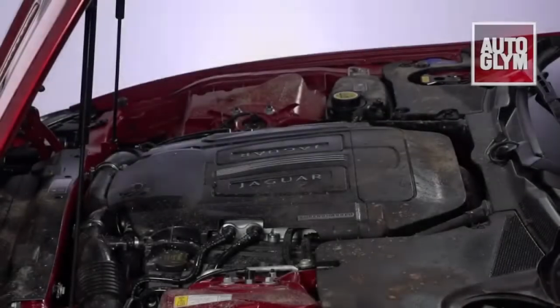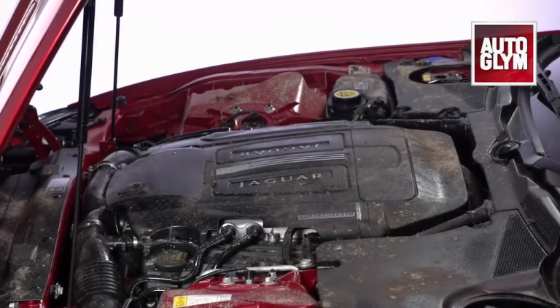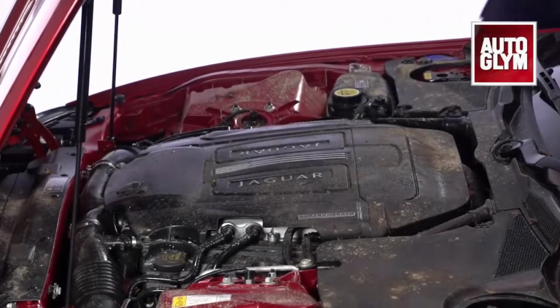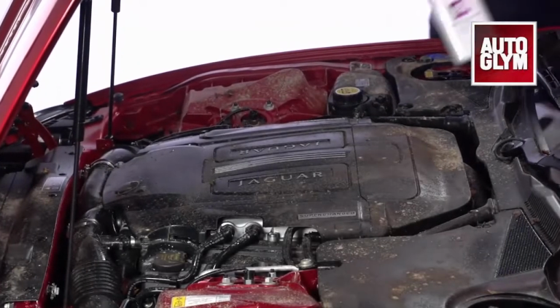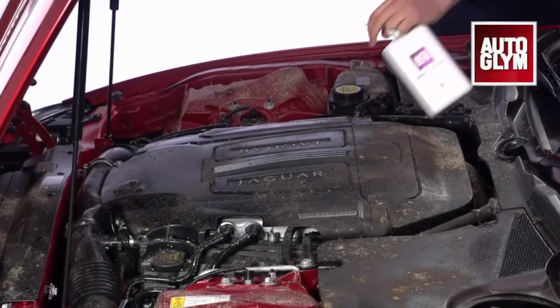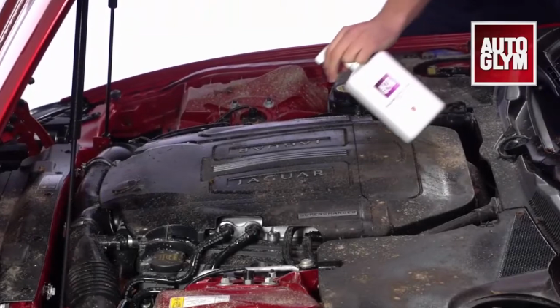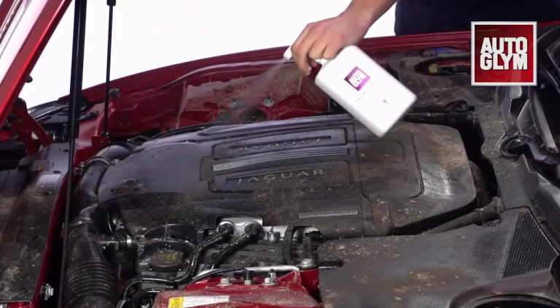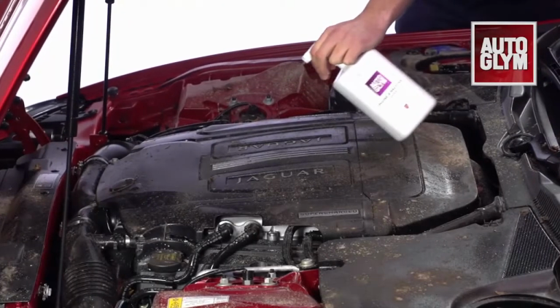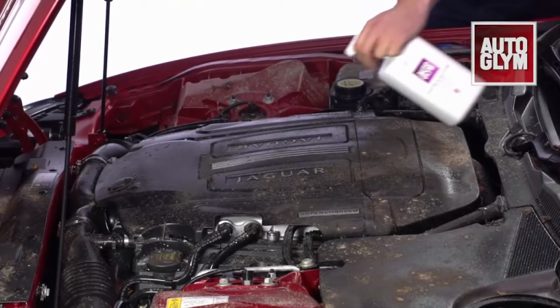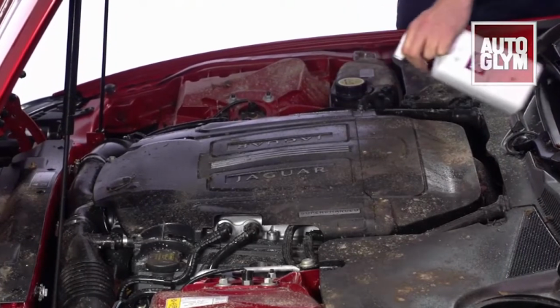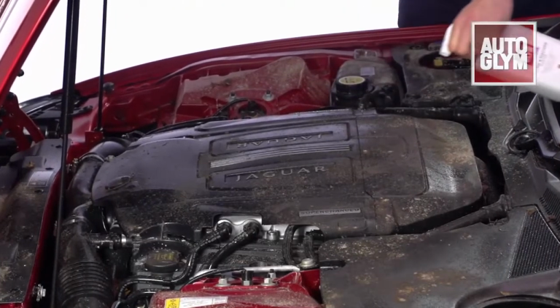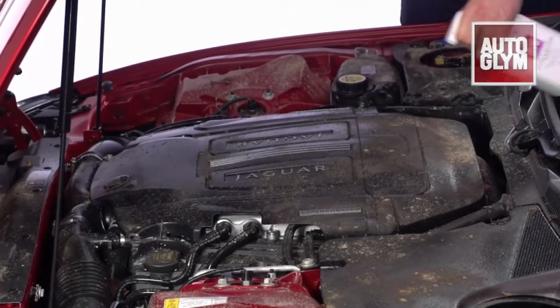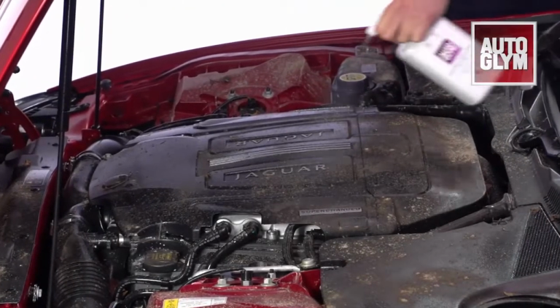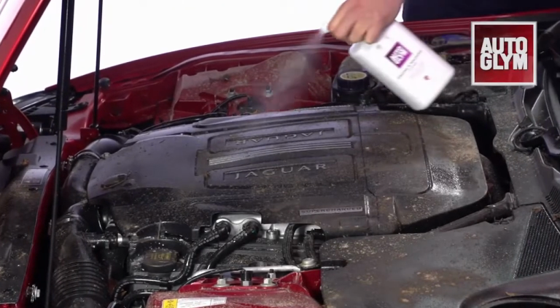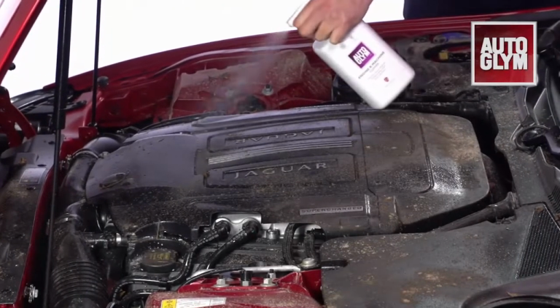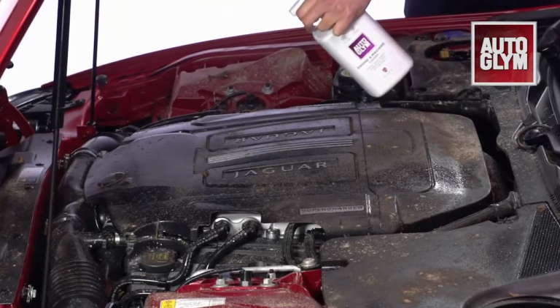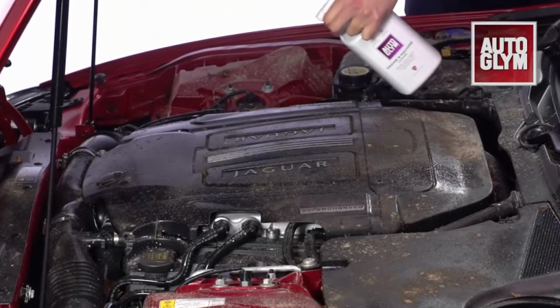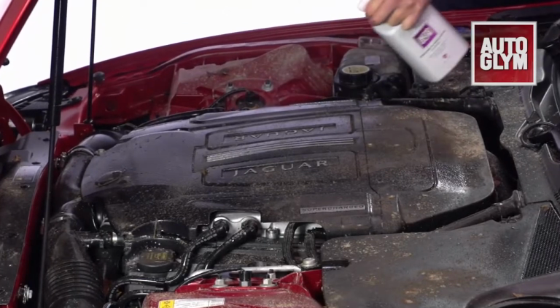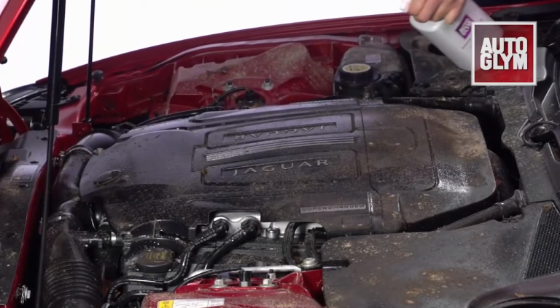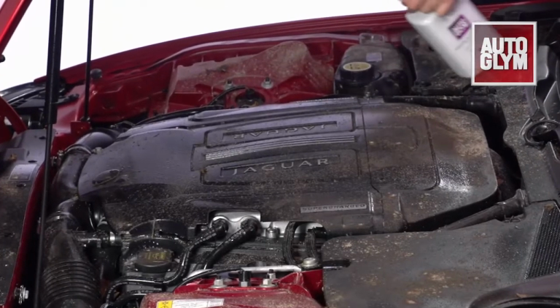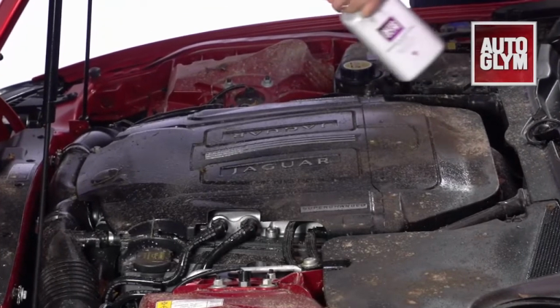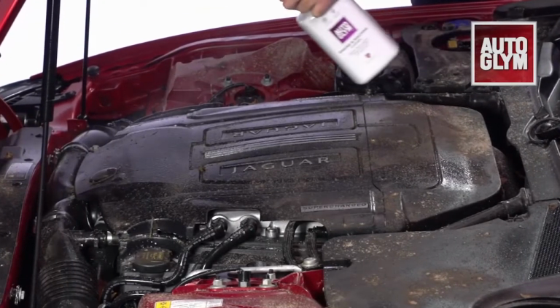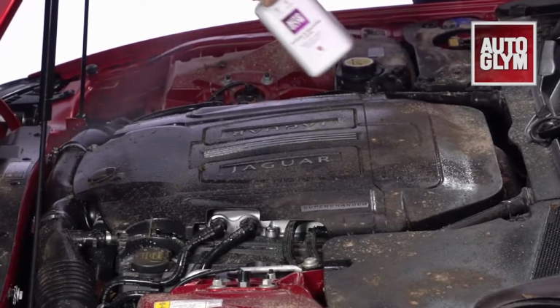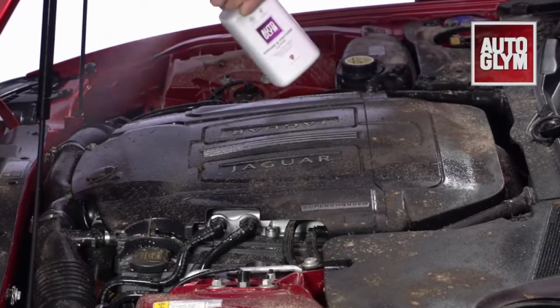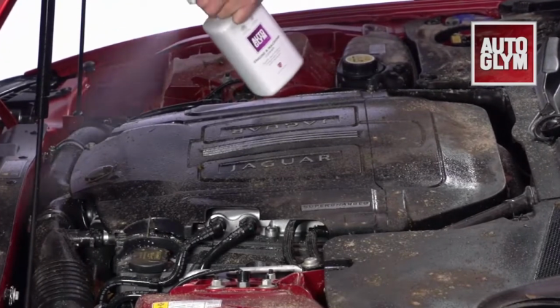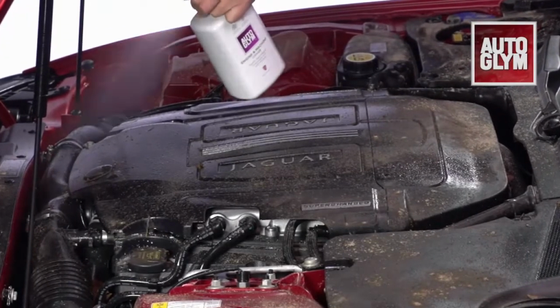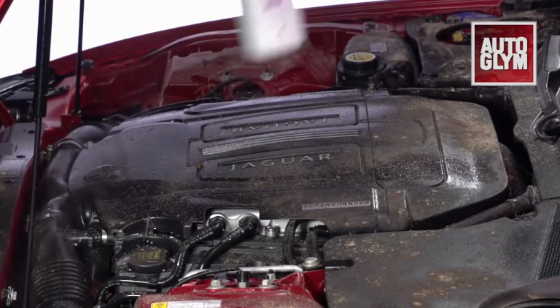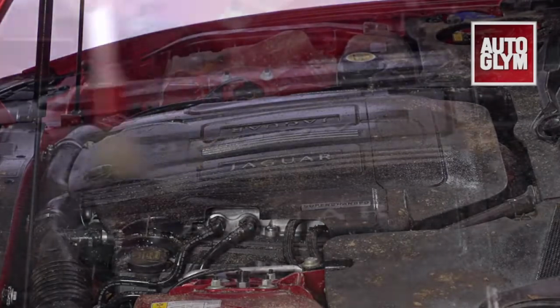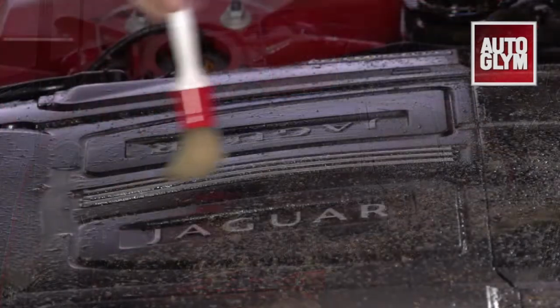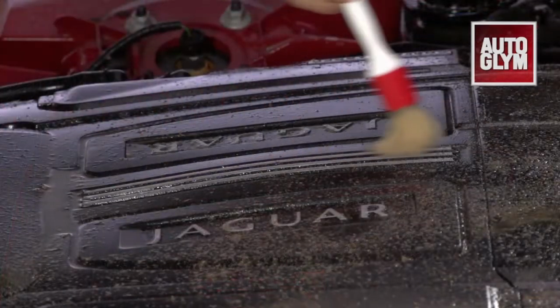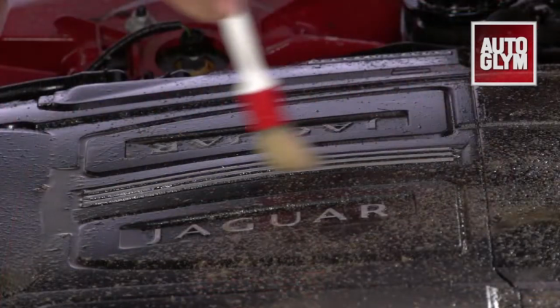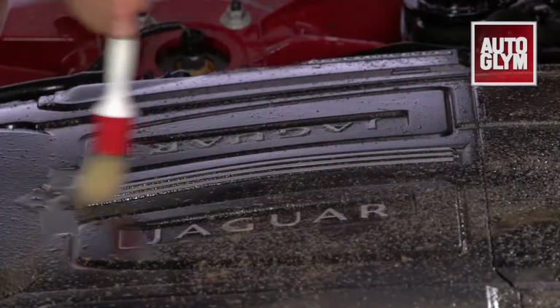Engine and machine cleaner is a powerful water-based degreaser which rapidly dissolves oil, grease and grime from your engine. It's extremely easy to use. After removing any leaves or twigs, spray the cleaner onto a cold engine and agitate with a brush working from the bottom up.